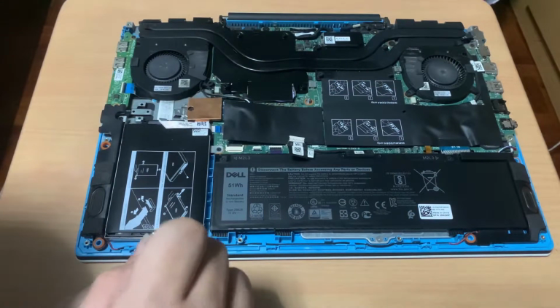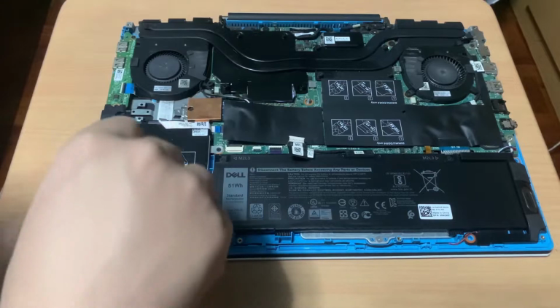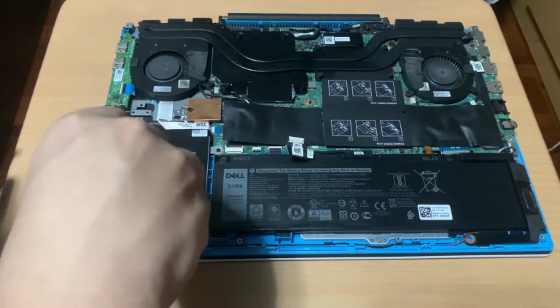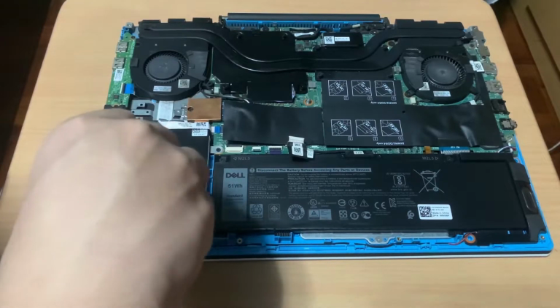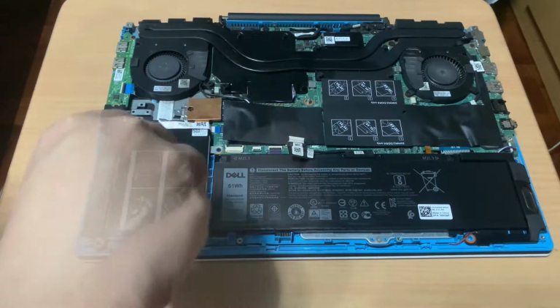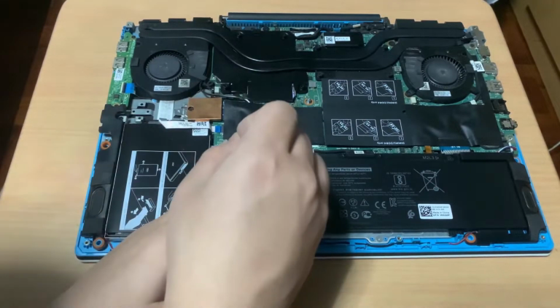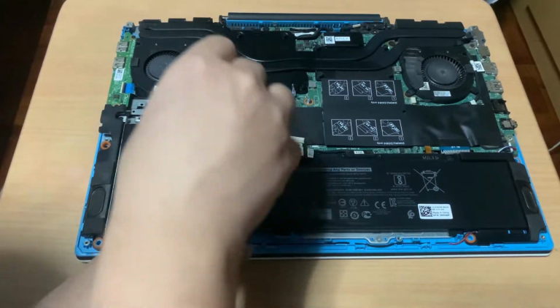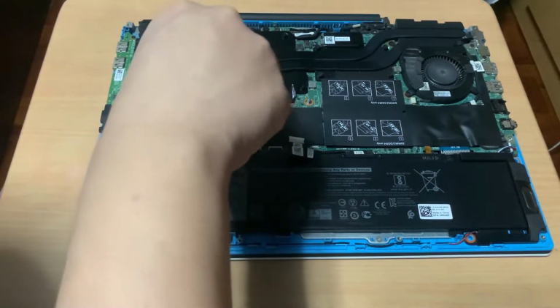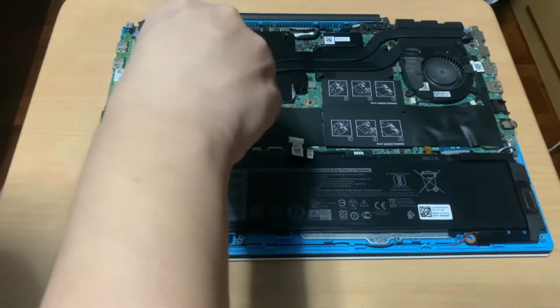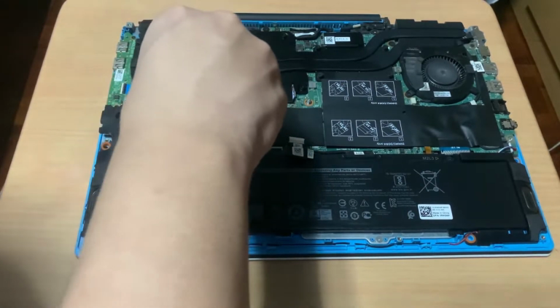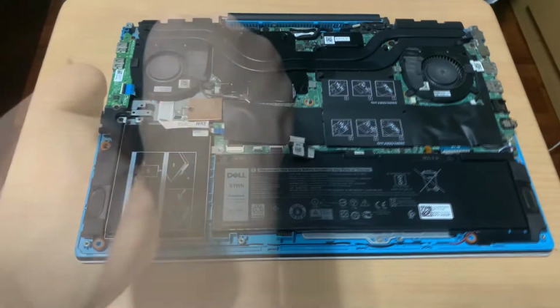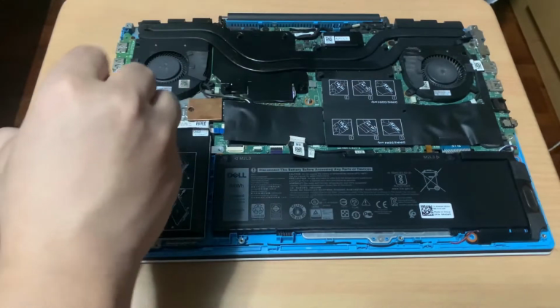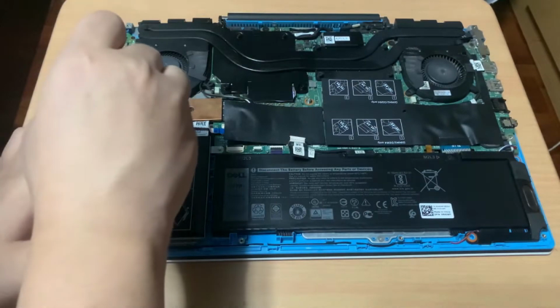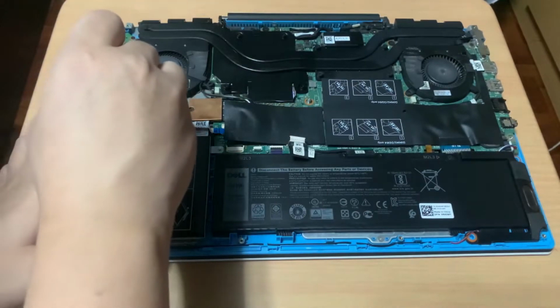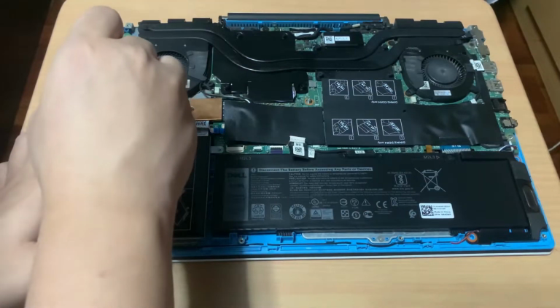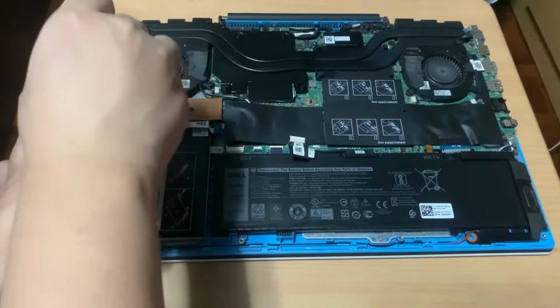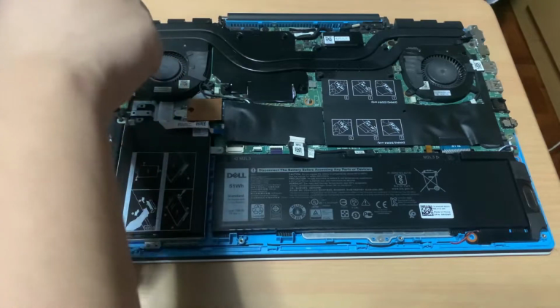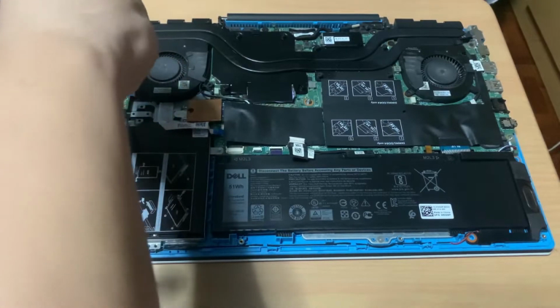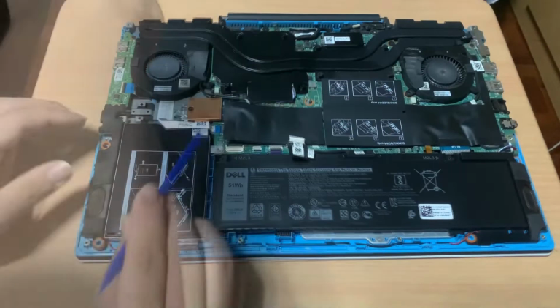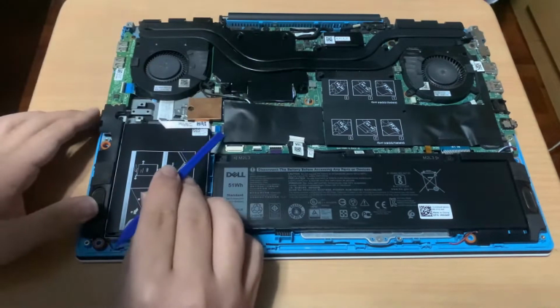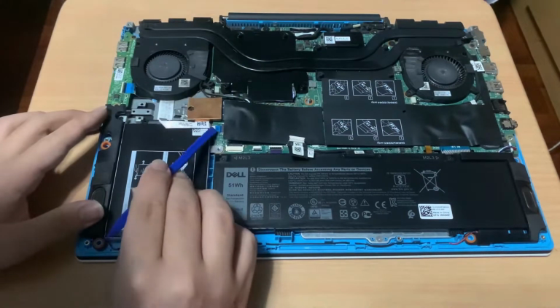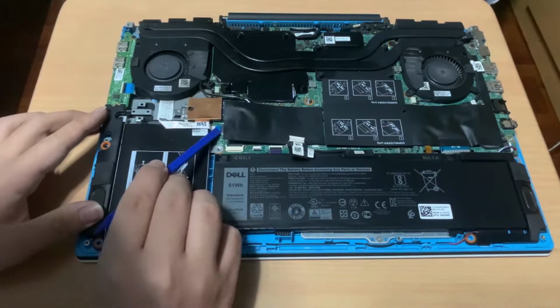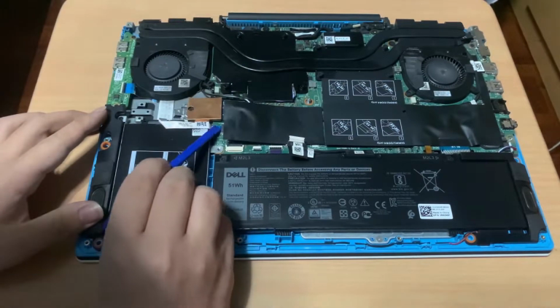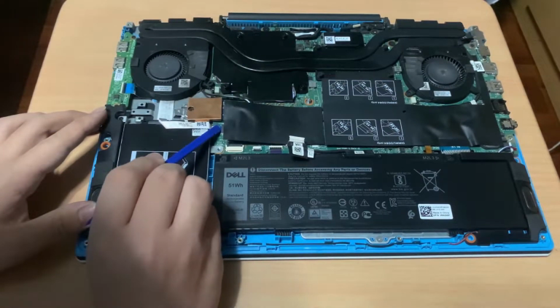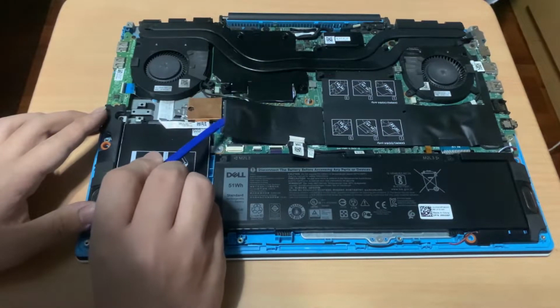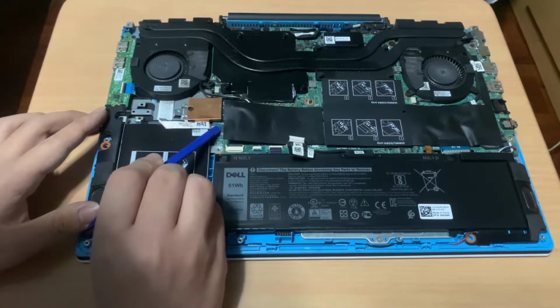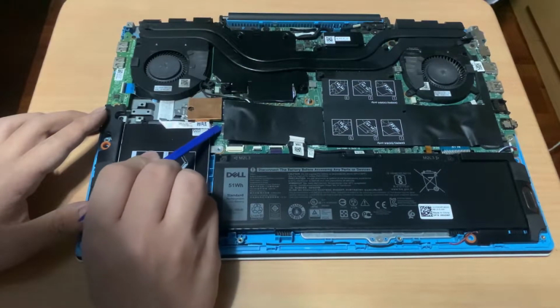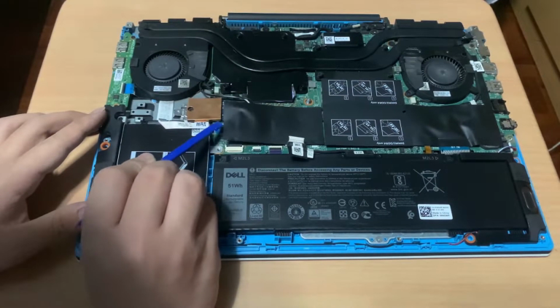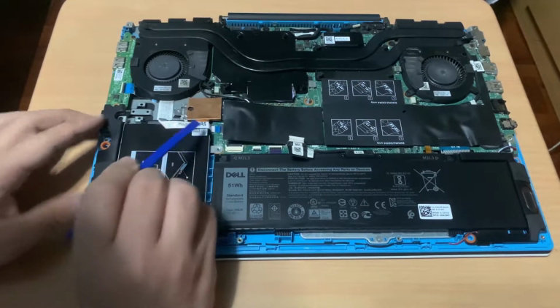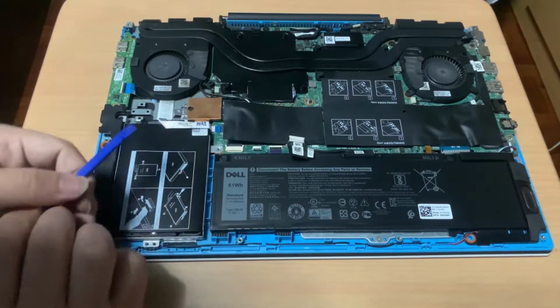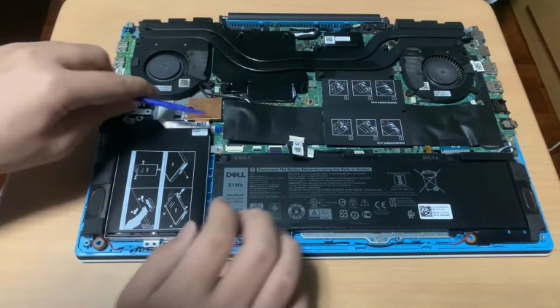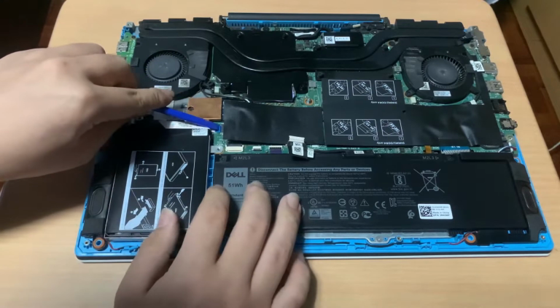Next, I'll remove the 2.5-inch hard drive tray by unscrewing 3 screws and unplugging the flex cable for the SATA drive. The flex cable is latched on the main board, so don't pull it.